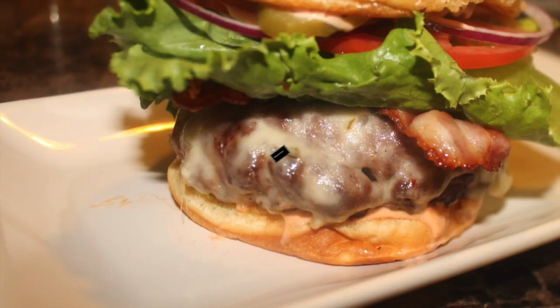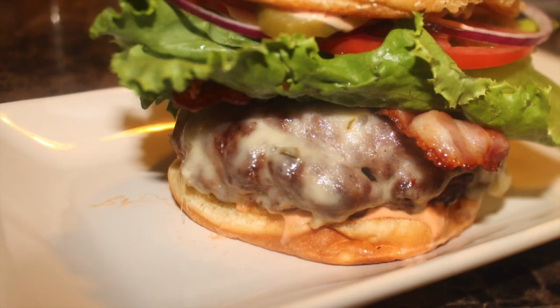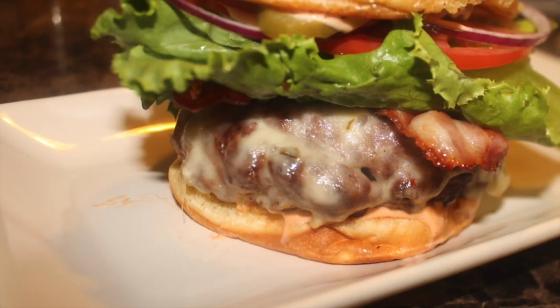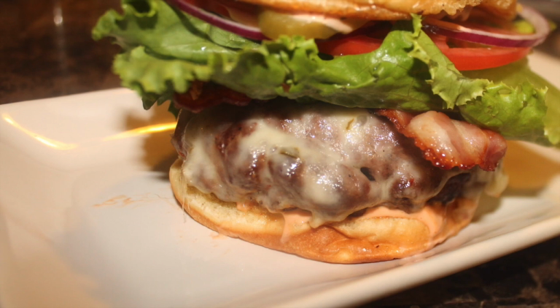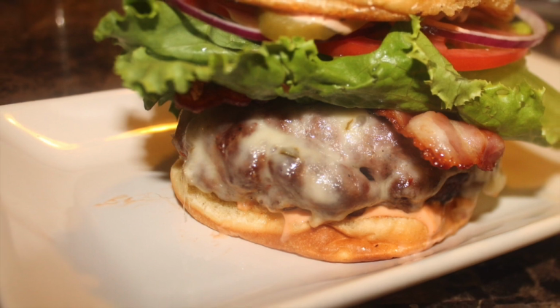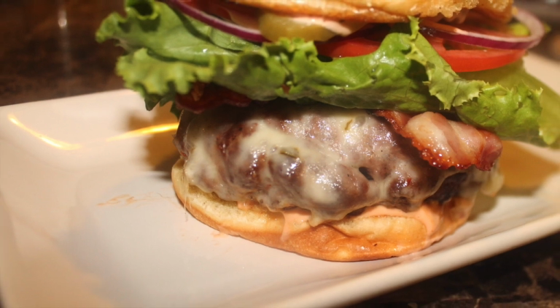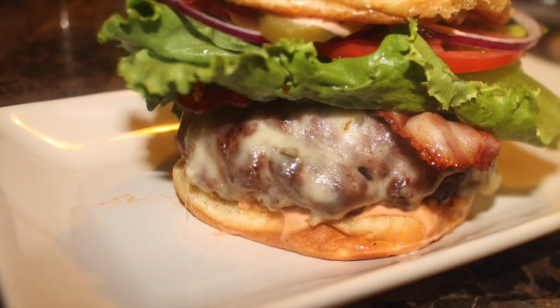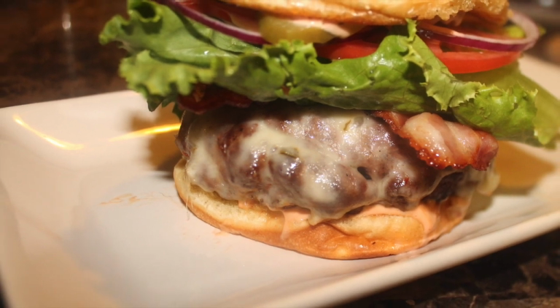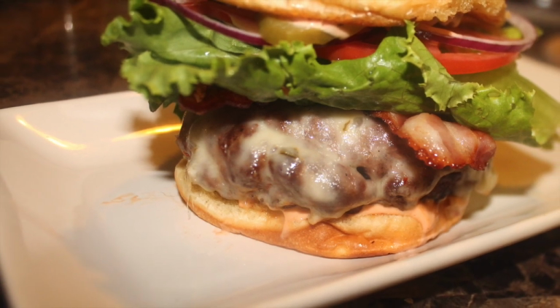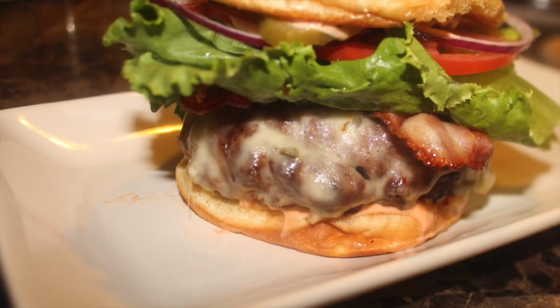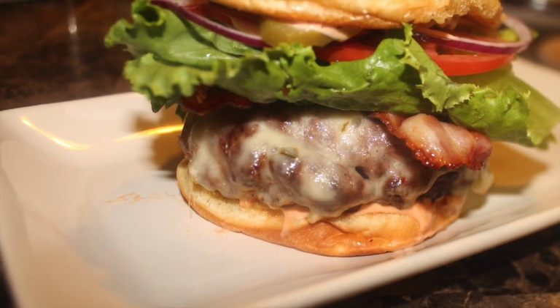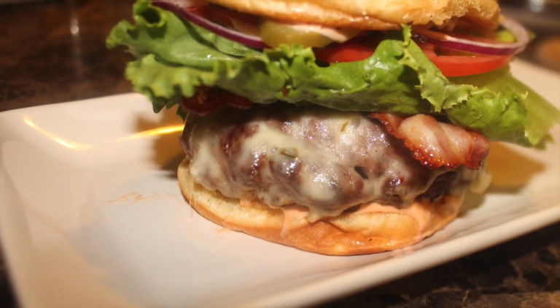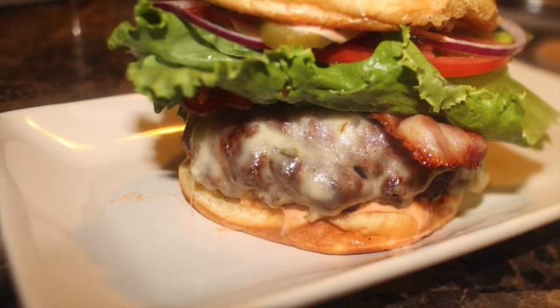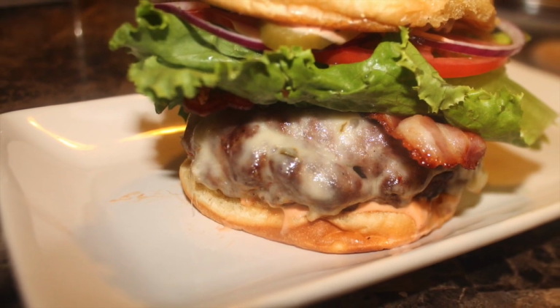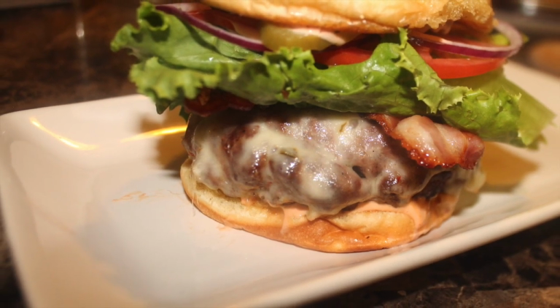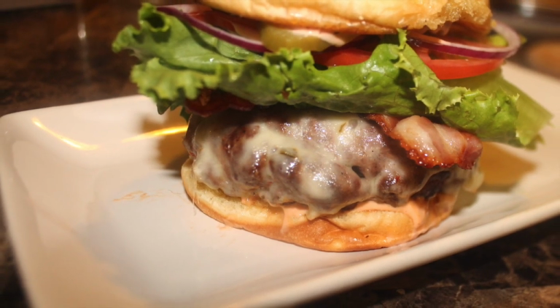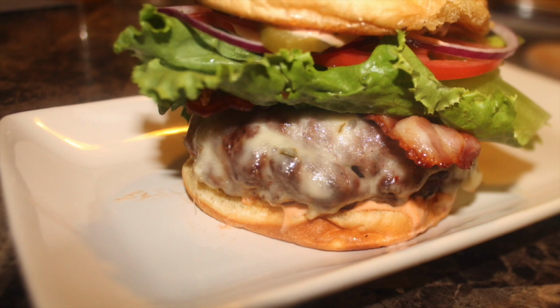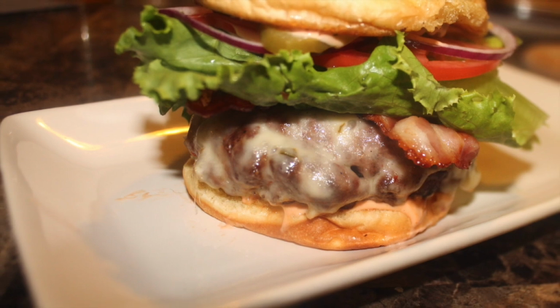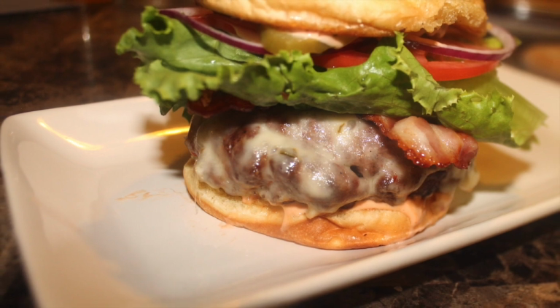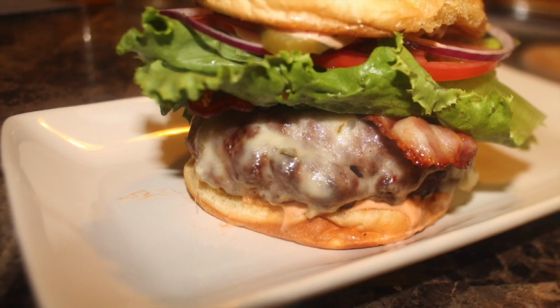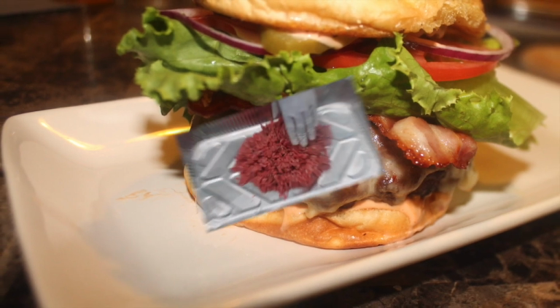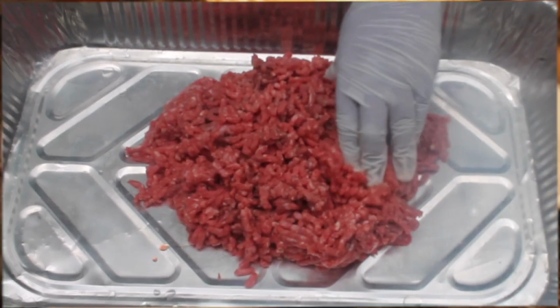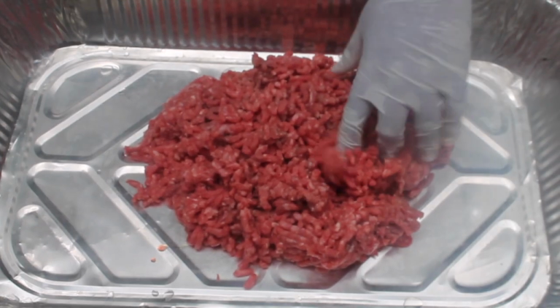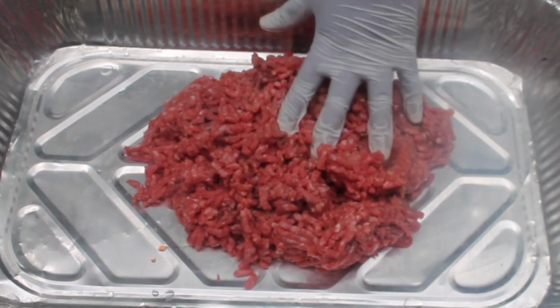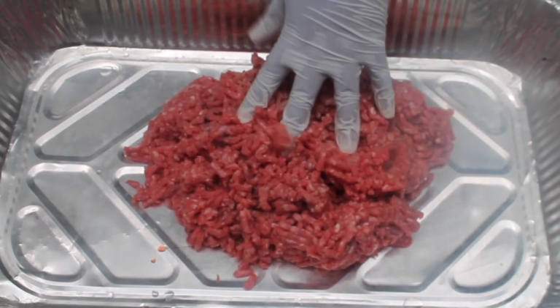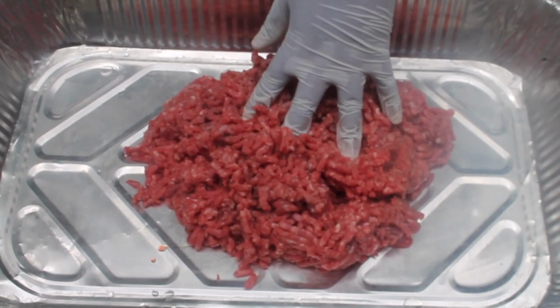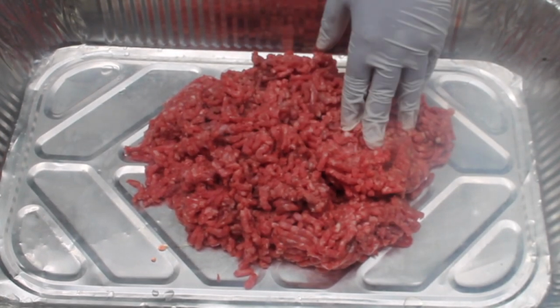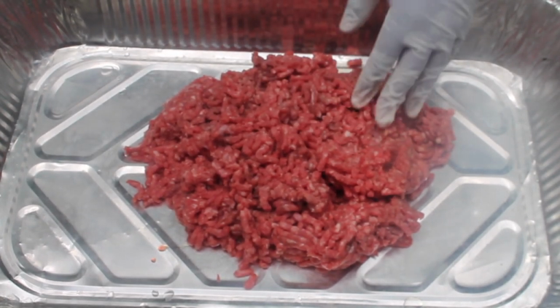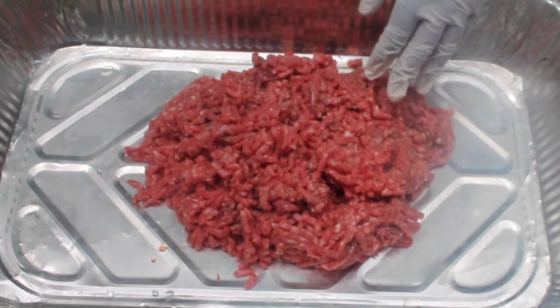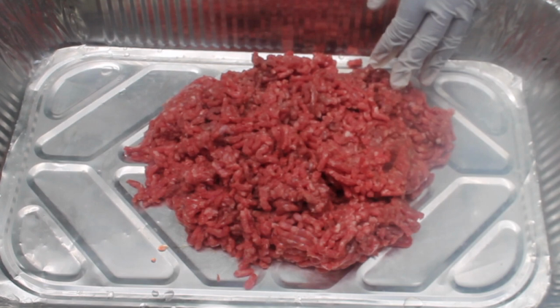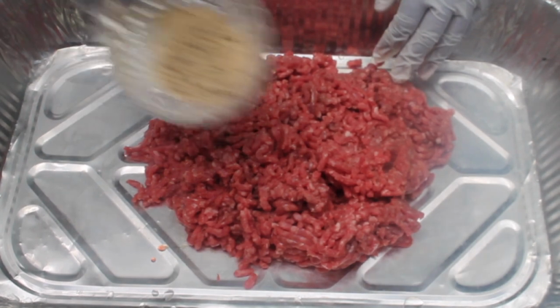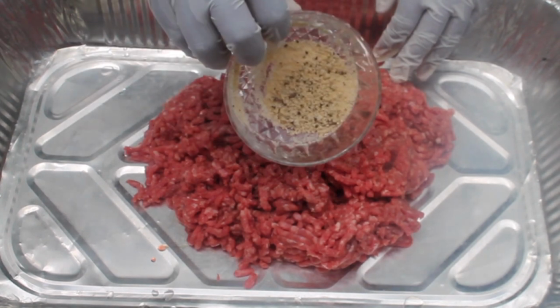Welcome back to Lan Lan's World. Today I'll be showing you guys how I make this delicious cheeseburger. Let's get started. First I'm starting off with some ground sirloin beef and we're going to add in our season mix.